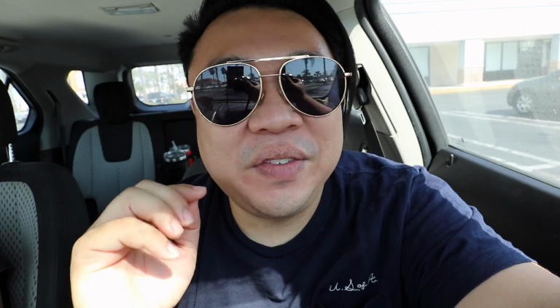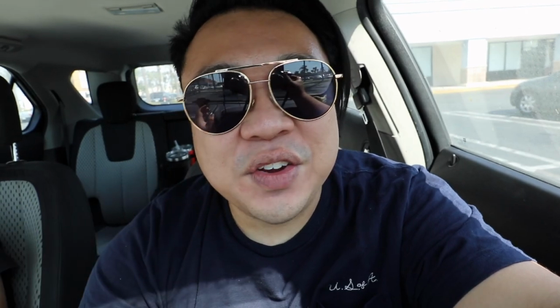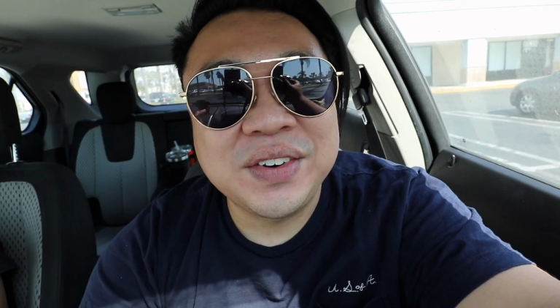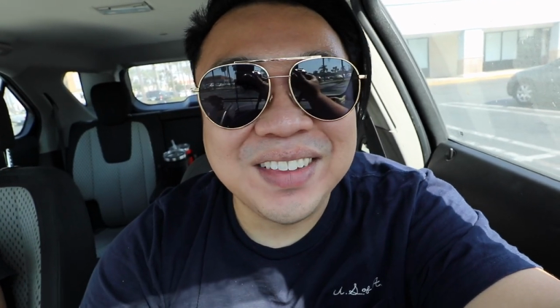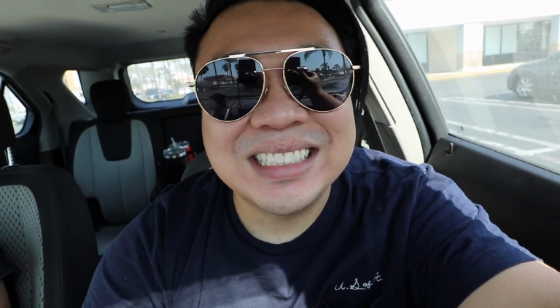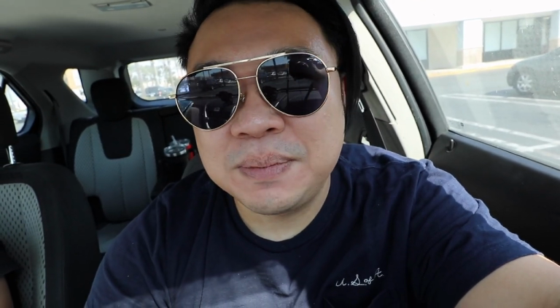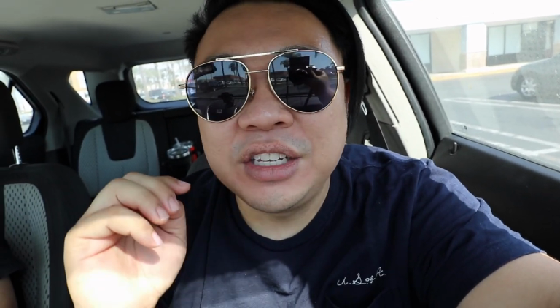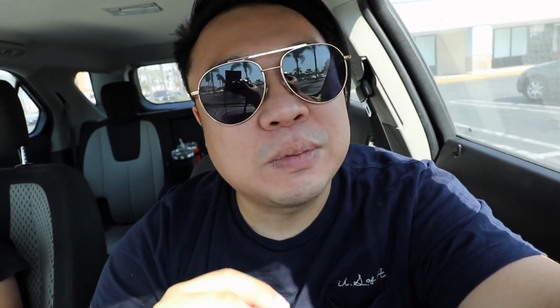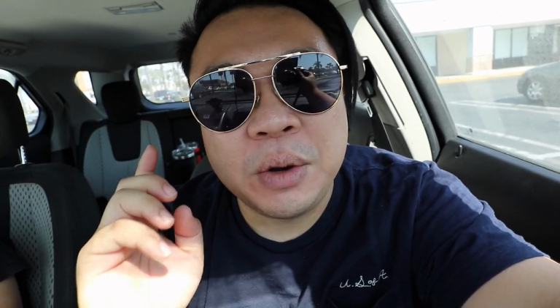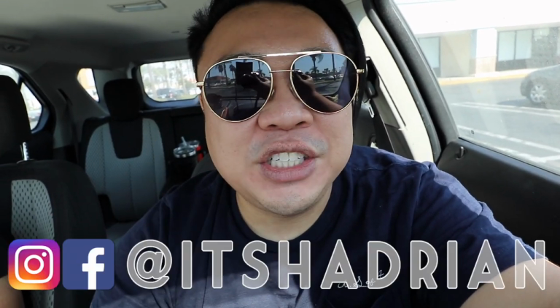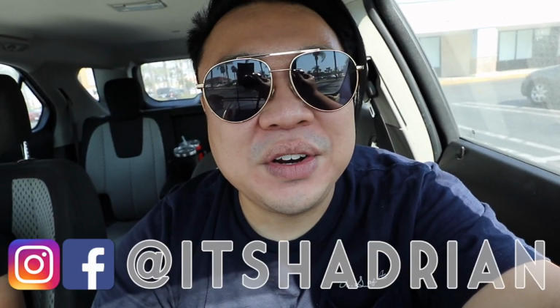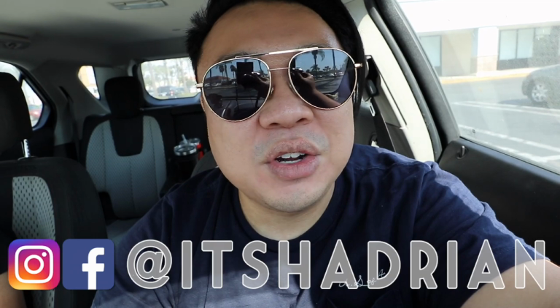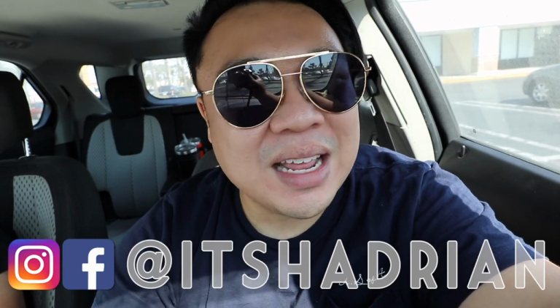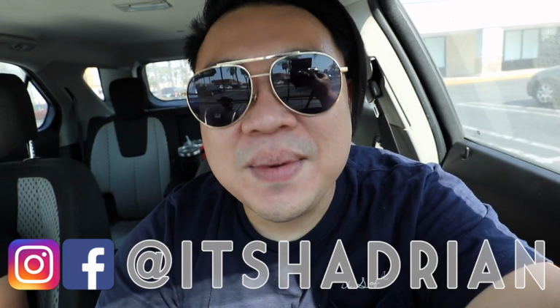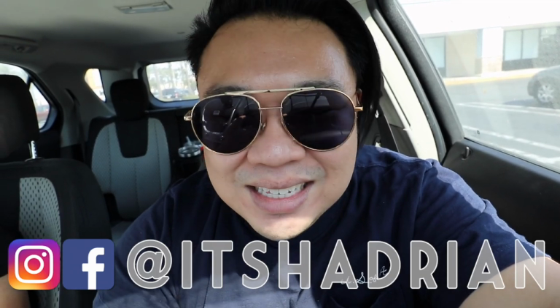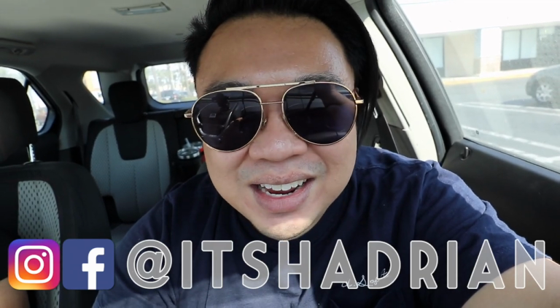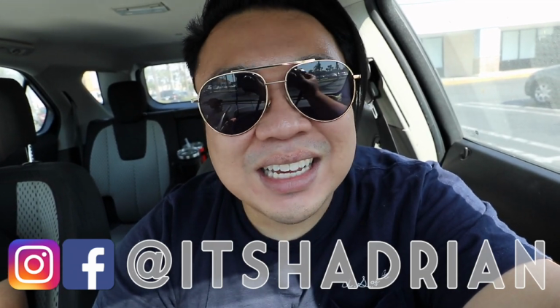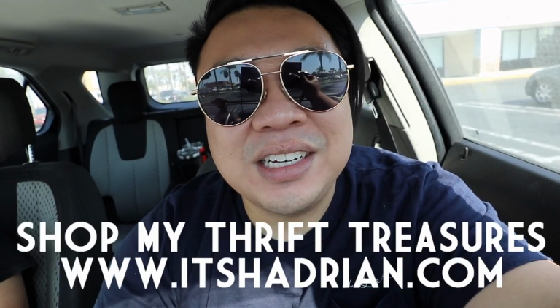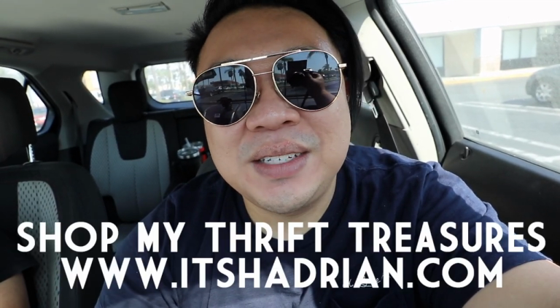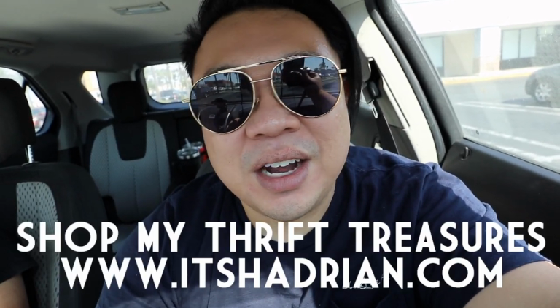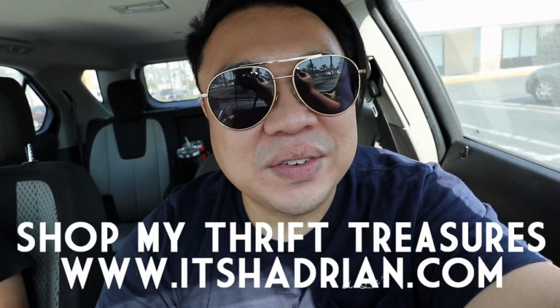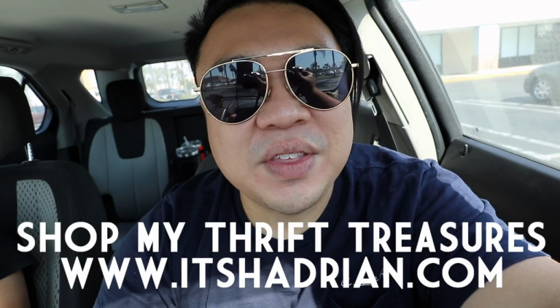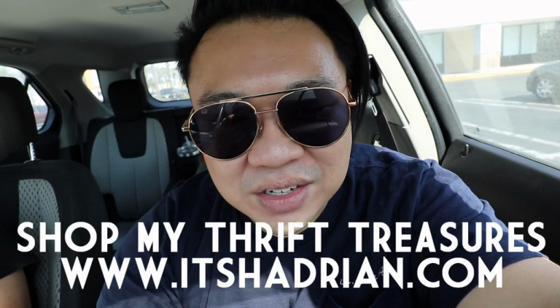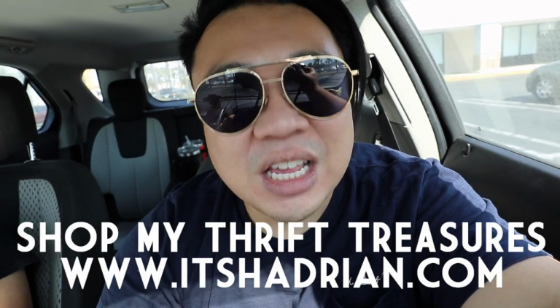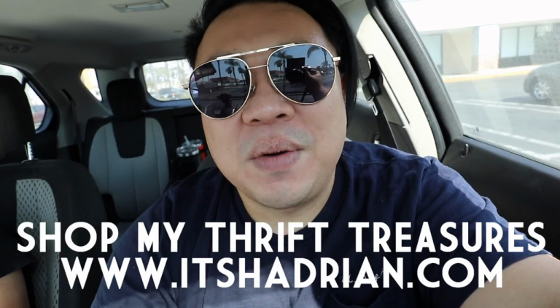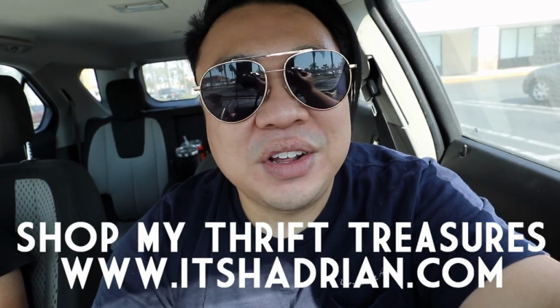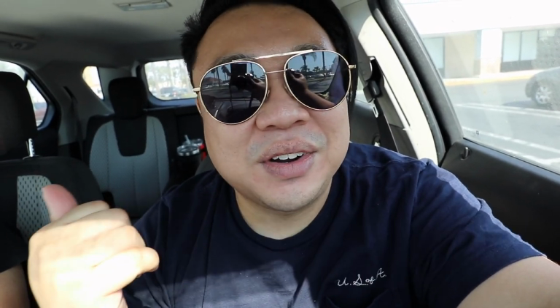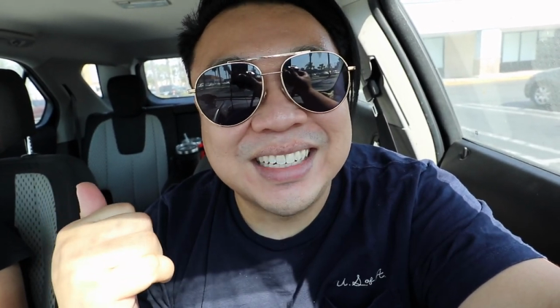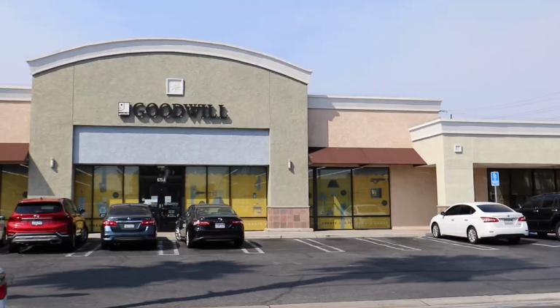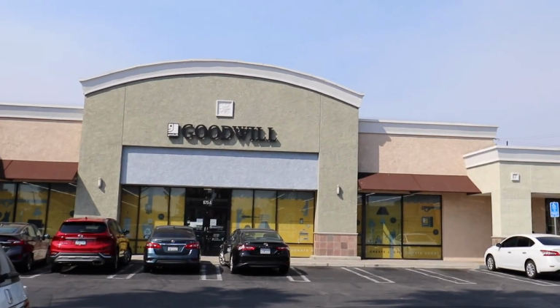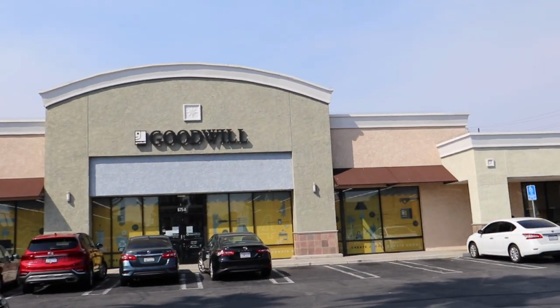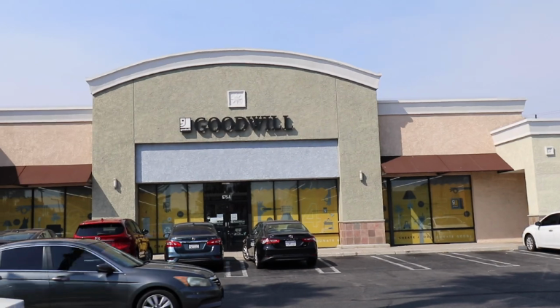If you guys love thrifting, thrift hauls, and vlogs, you guys are in the right spot. Do not forget to subscribe and hit the little bell button so you know when I have any new videos. Follow me on Instagram — it's Tadrian, just like it says here. Check out my shop at Tadrian.com to see what I've found from my thrifting adventures. But without further ado, let's go inside.